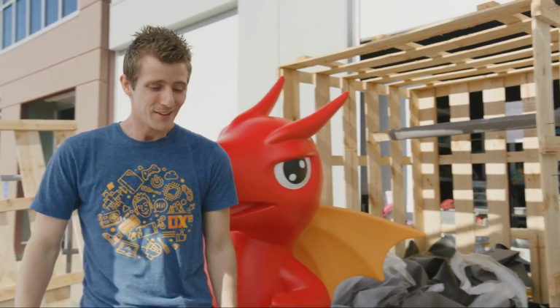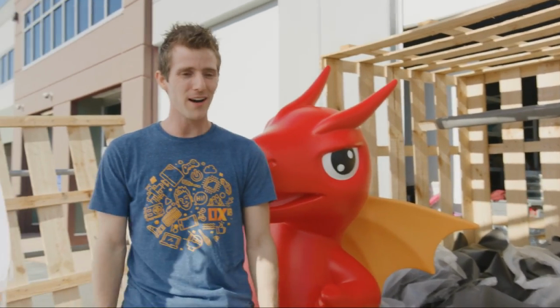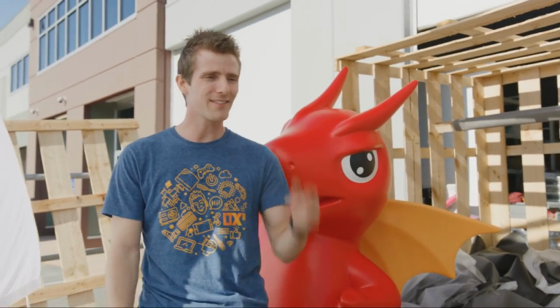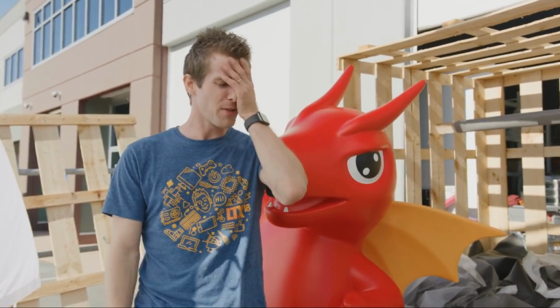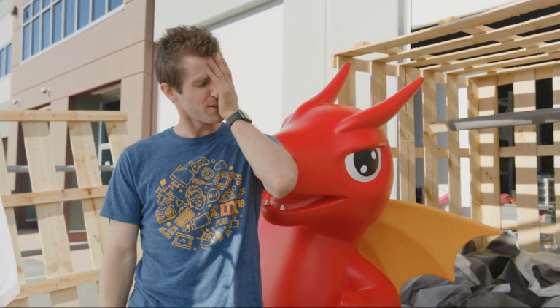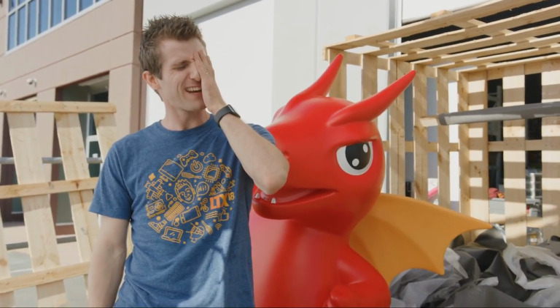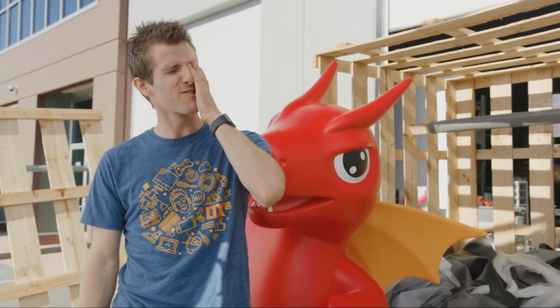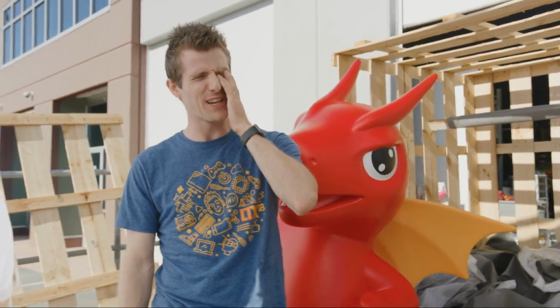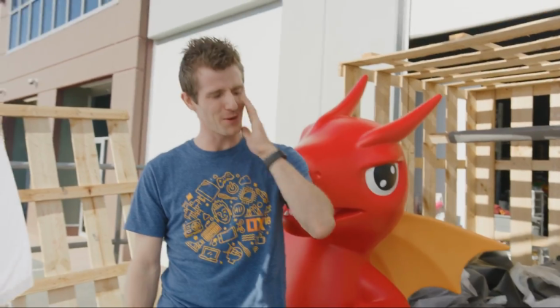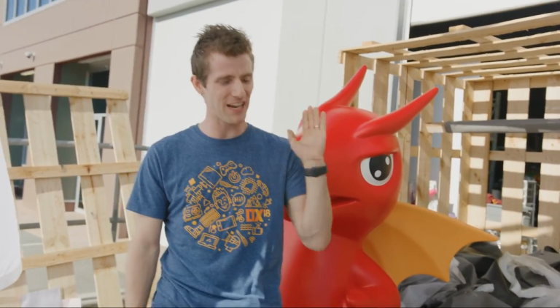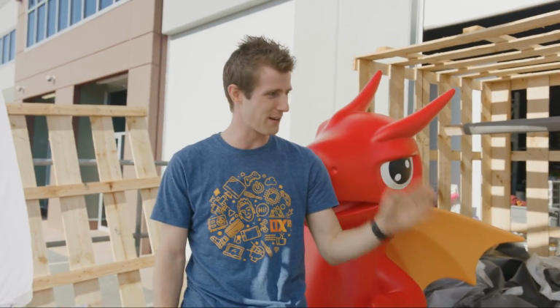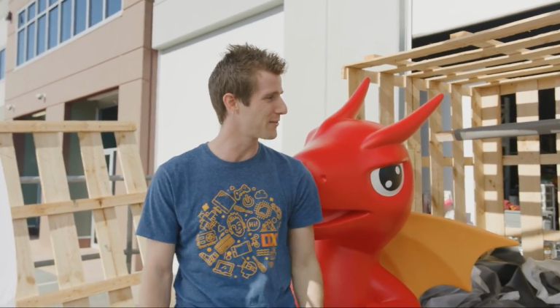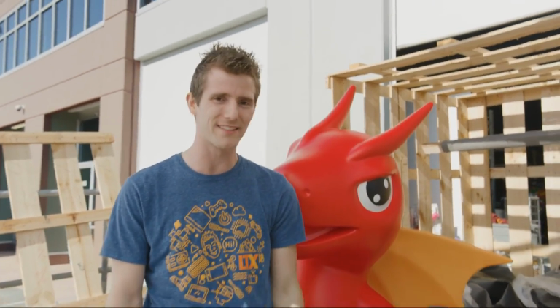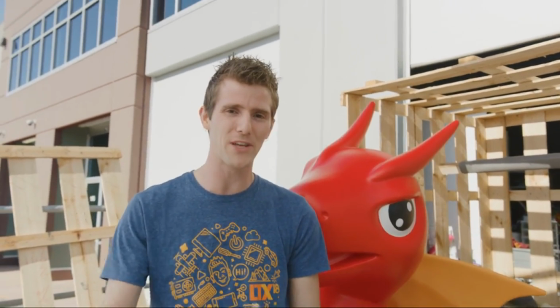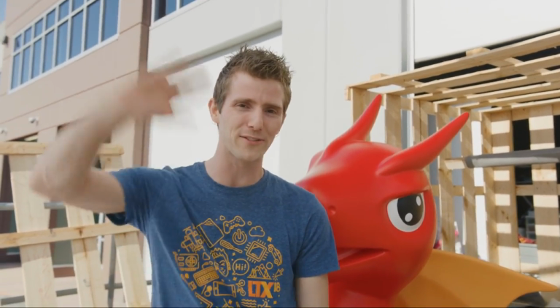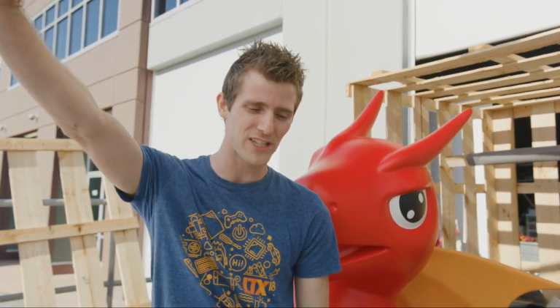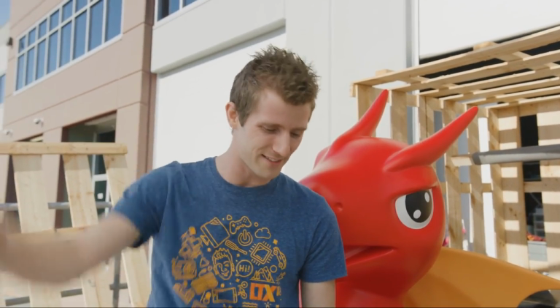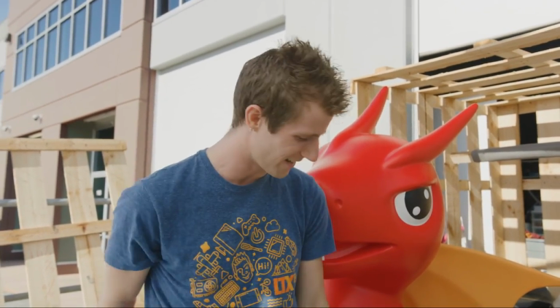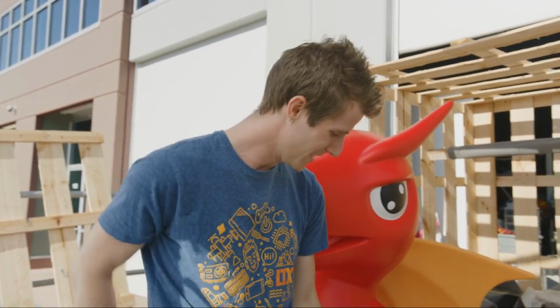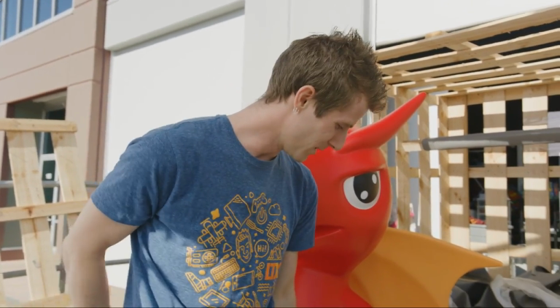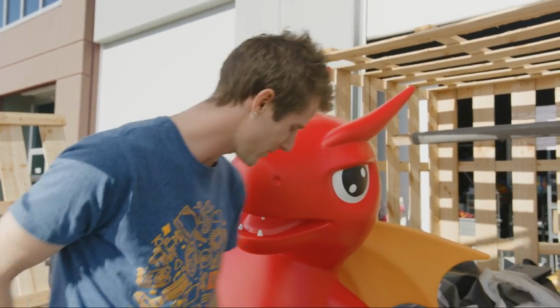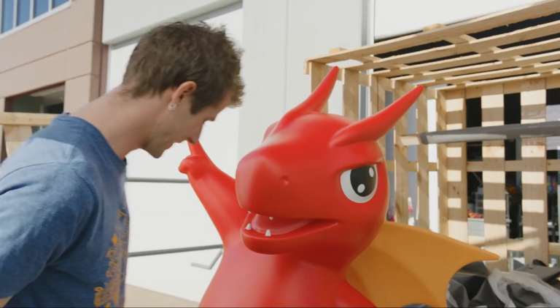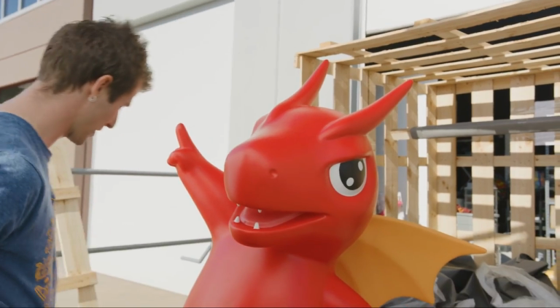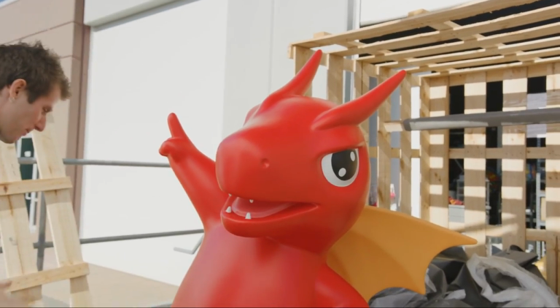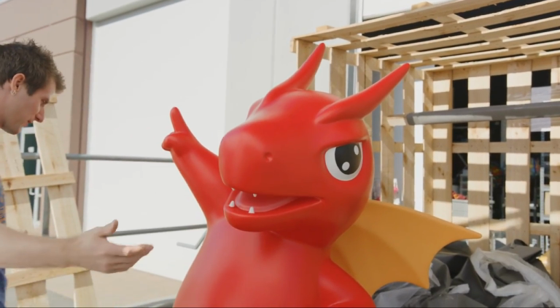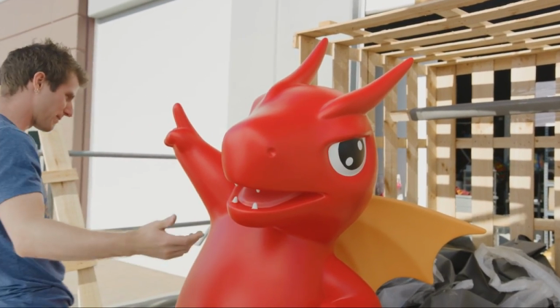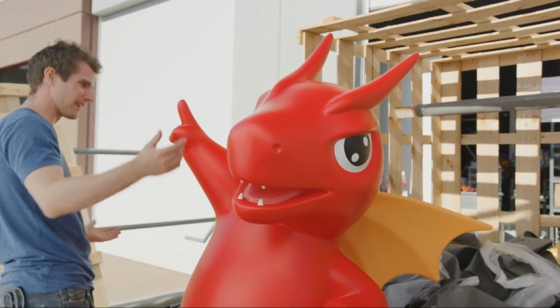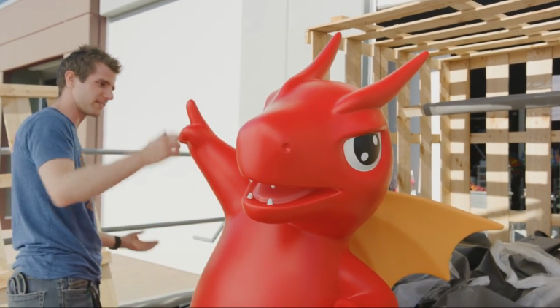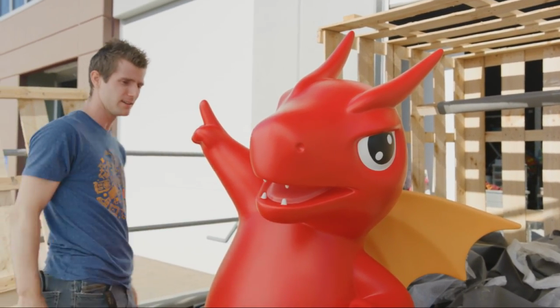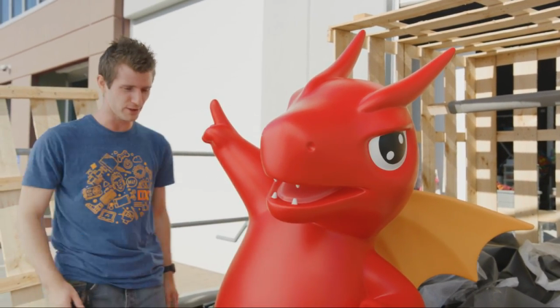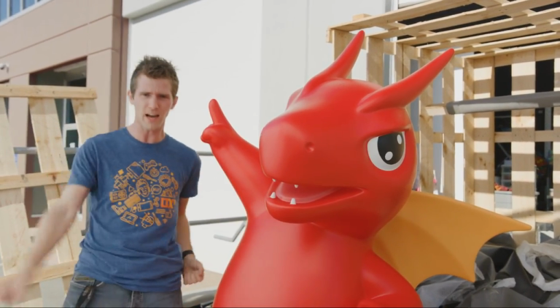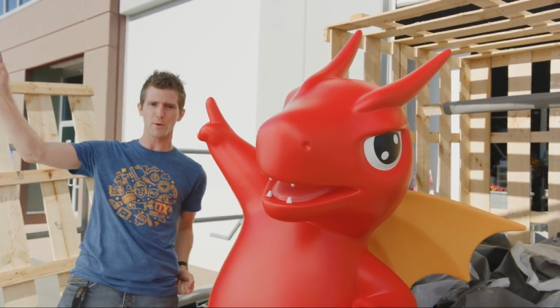I think there's some other parts of my standard outro that I'm supposed to say, but thanks for watching, guys. We'll see you again on the next stream. I can't promise it'll be as epic as this, but we're going to try. Taiwan number one.